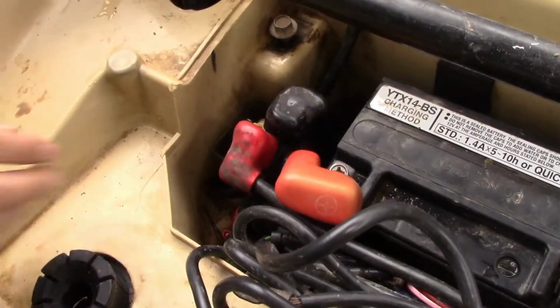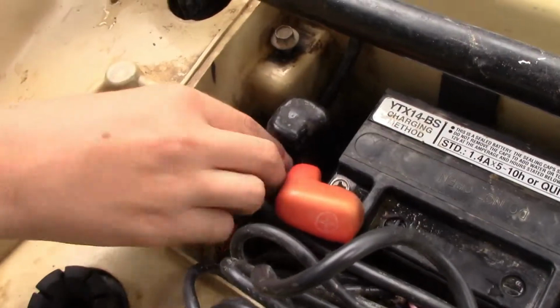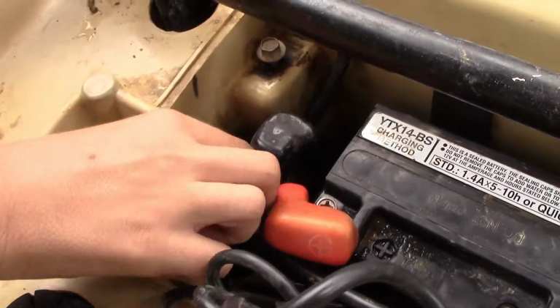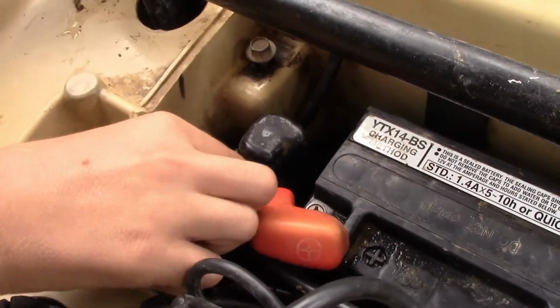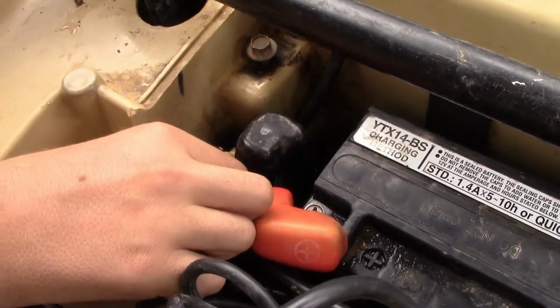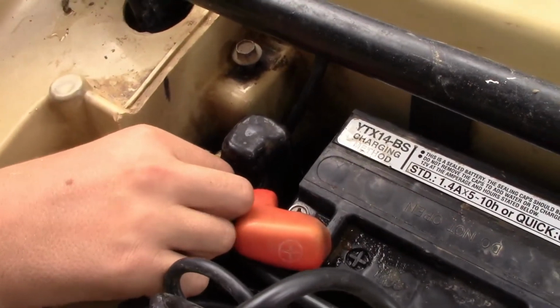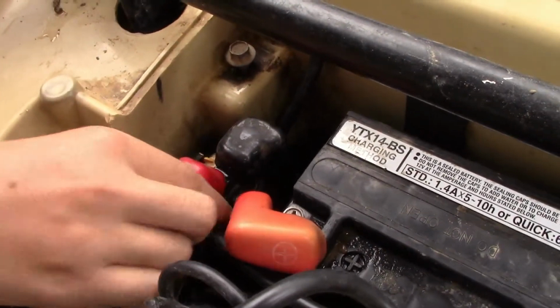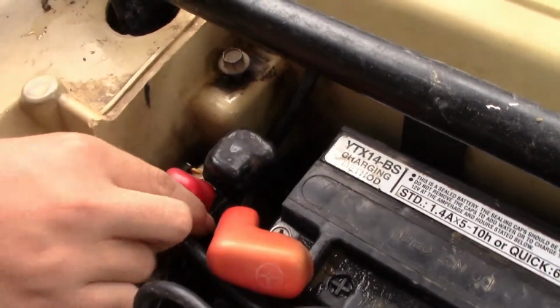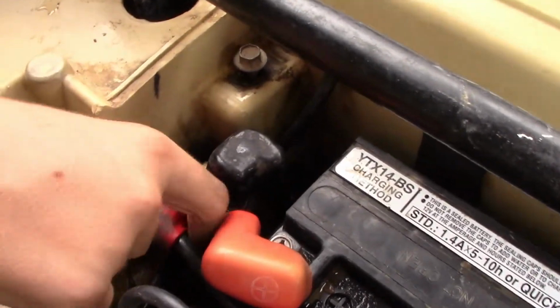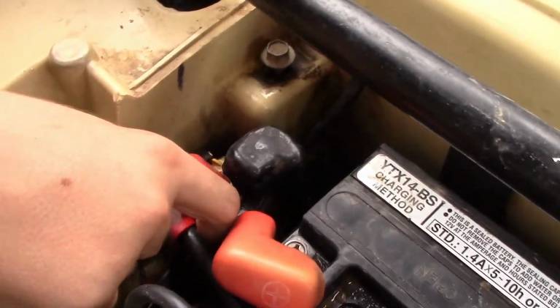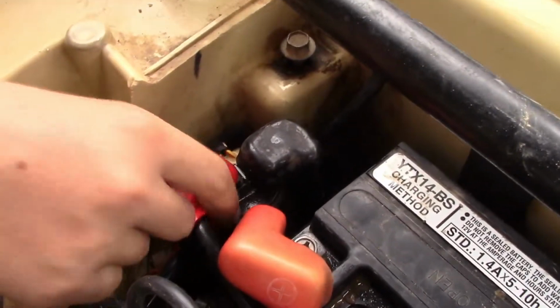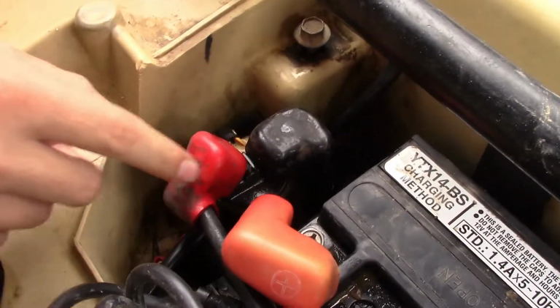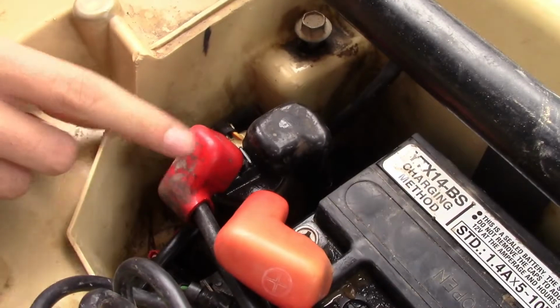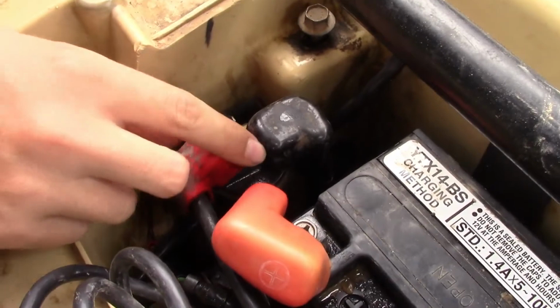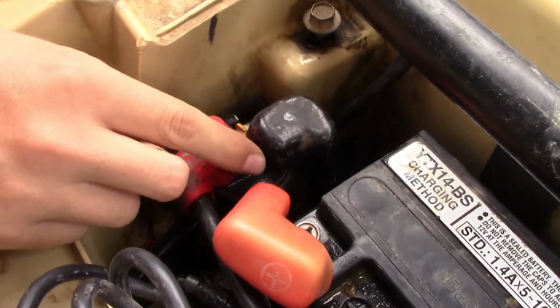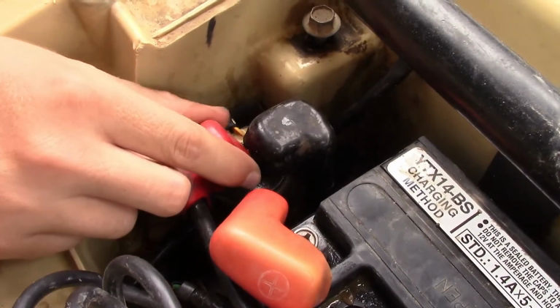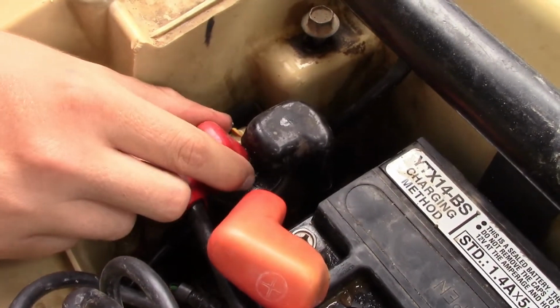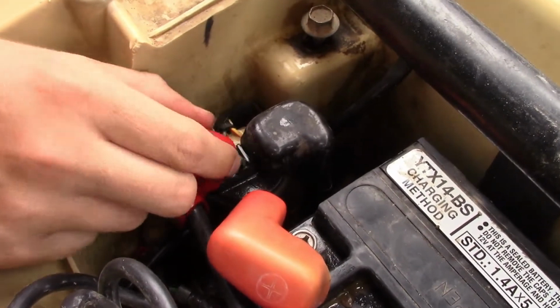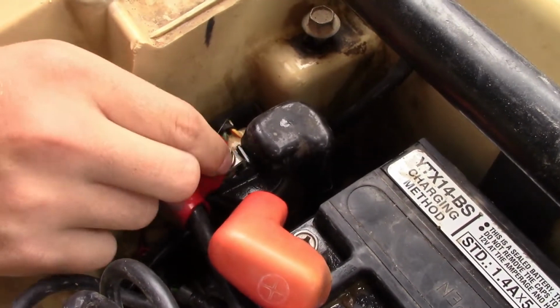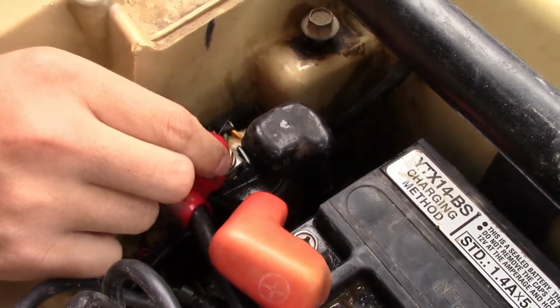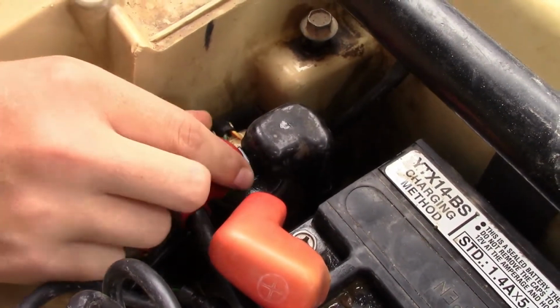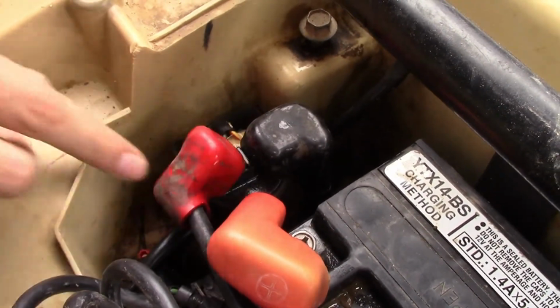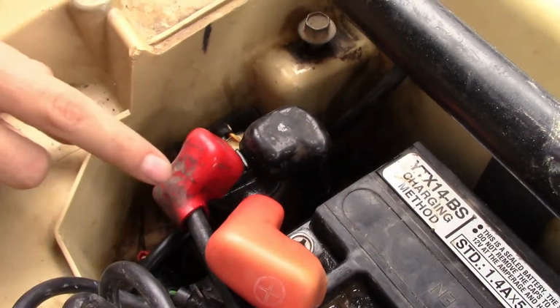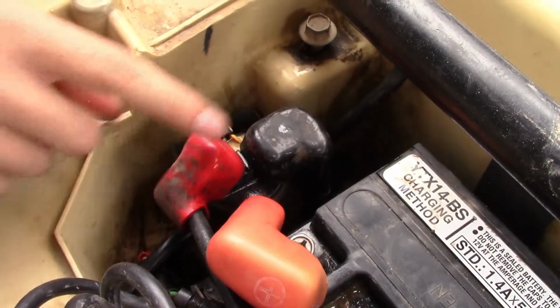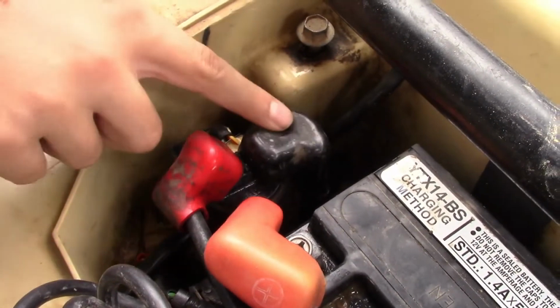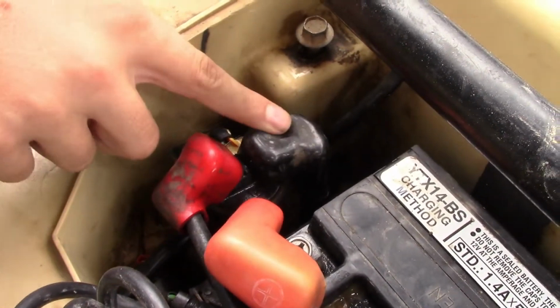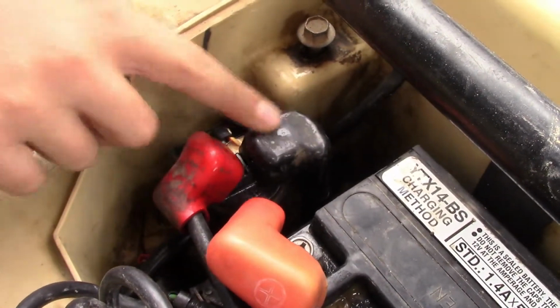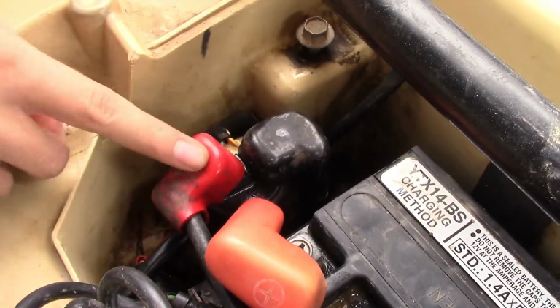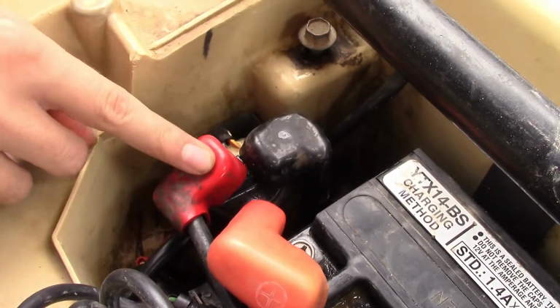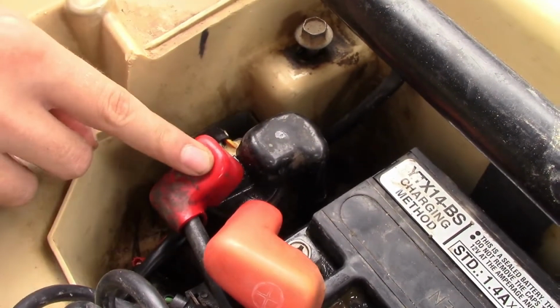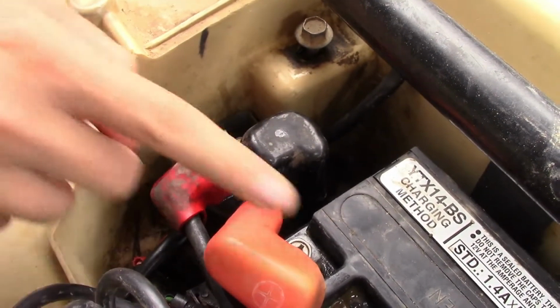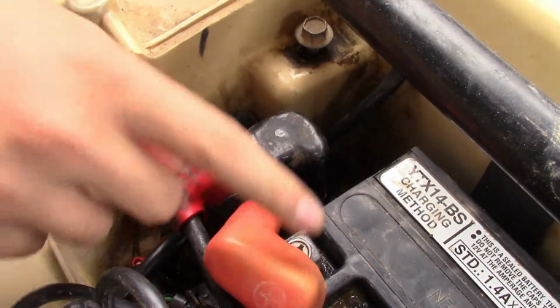To locate the solenoid, it's right here on the side of the battery. It has a negative and a positive just like the battery.